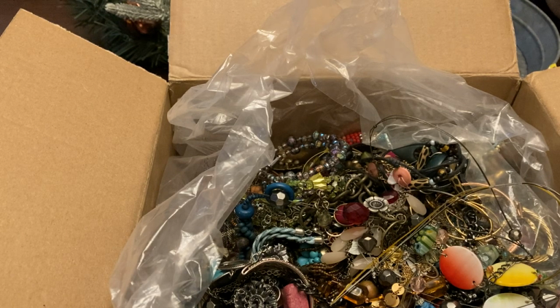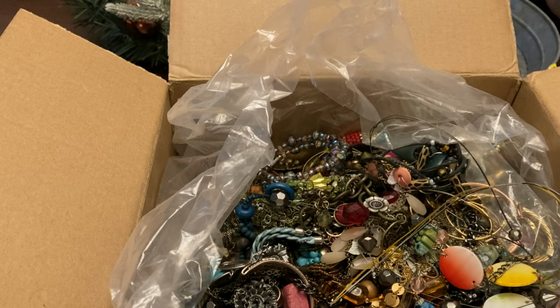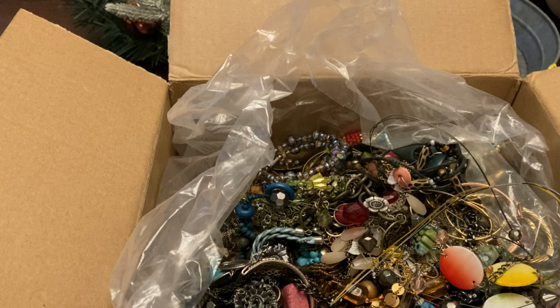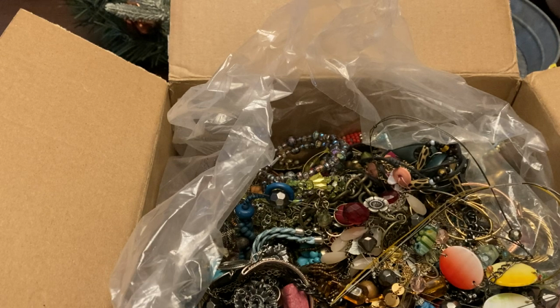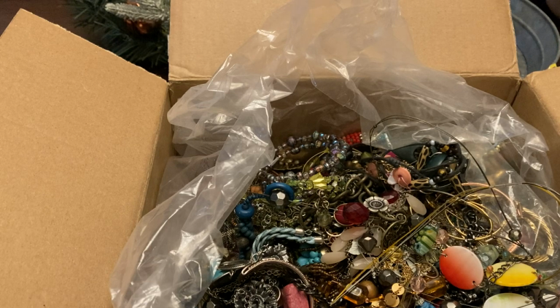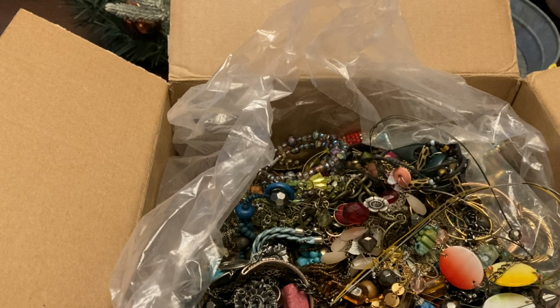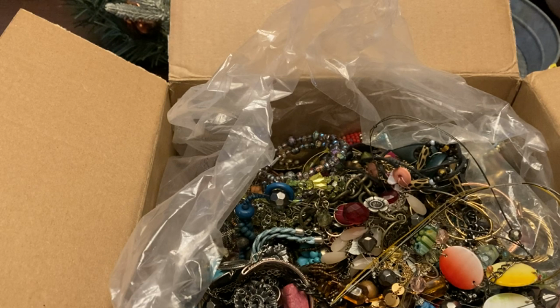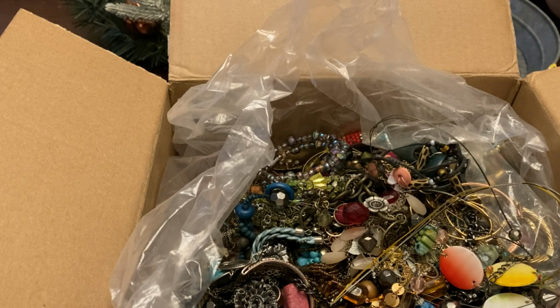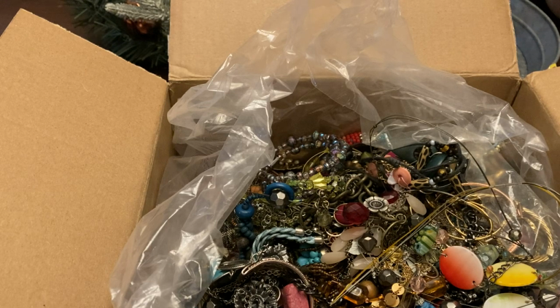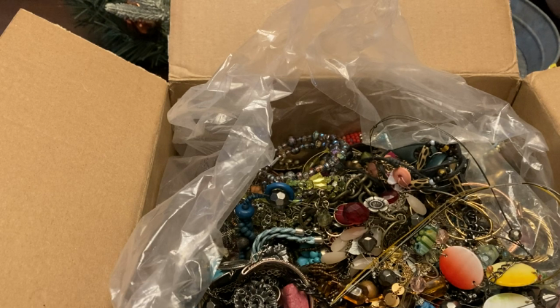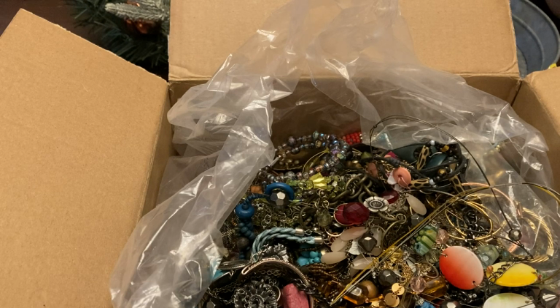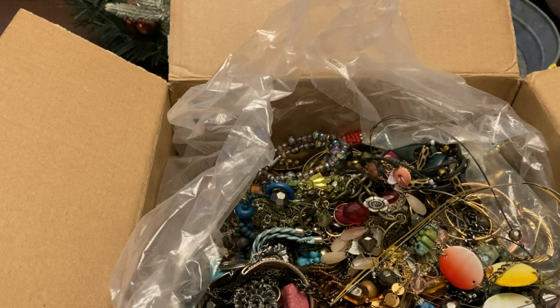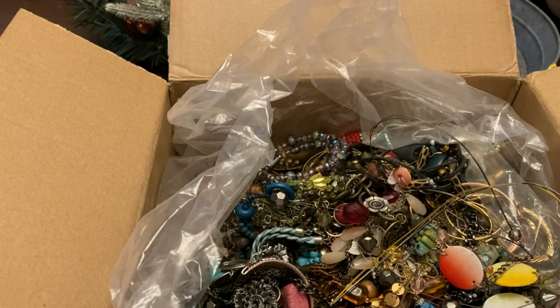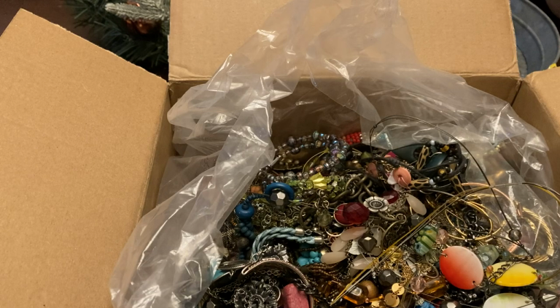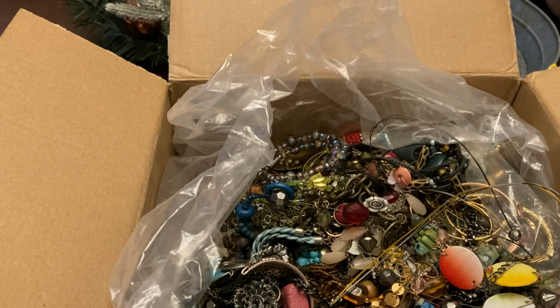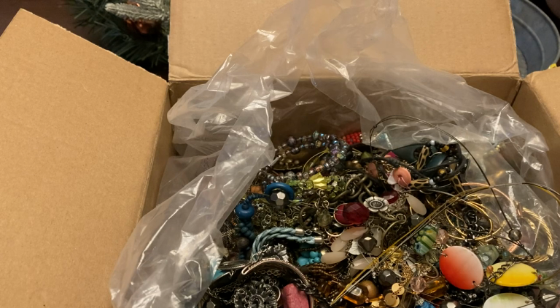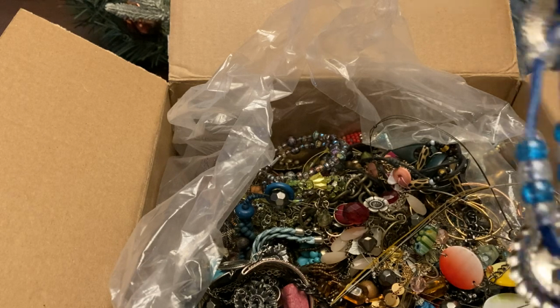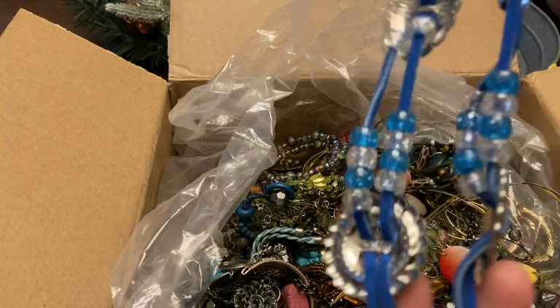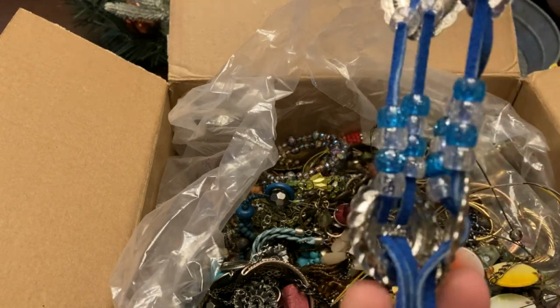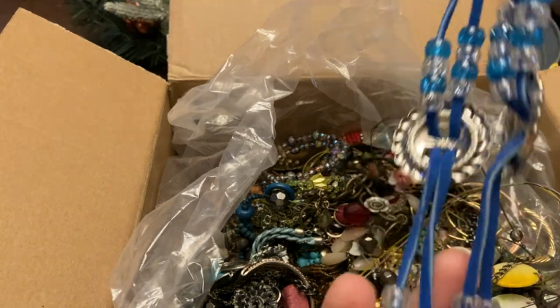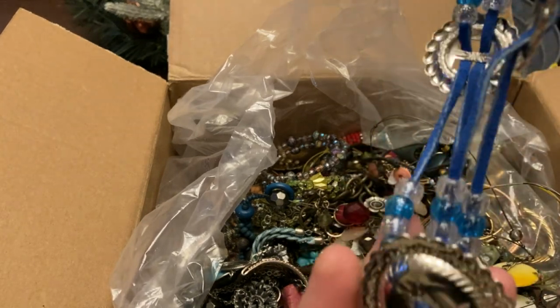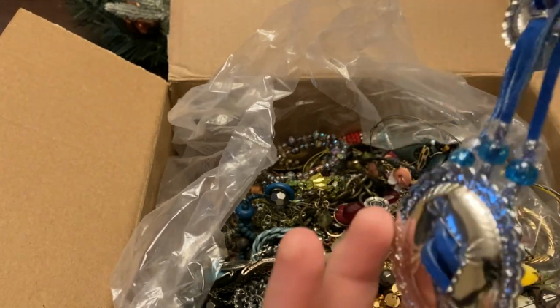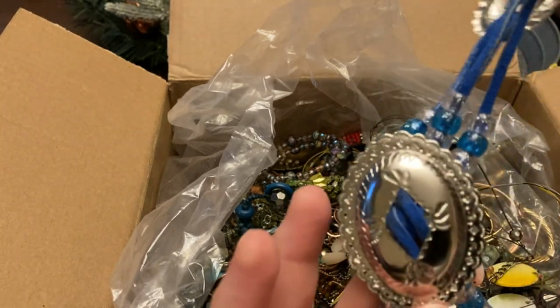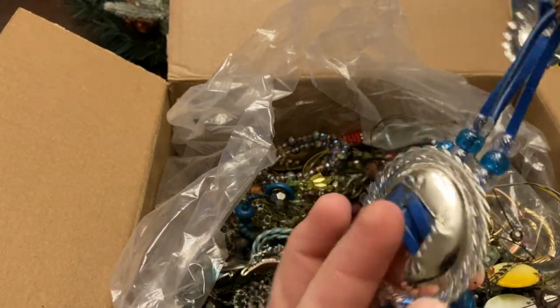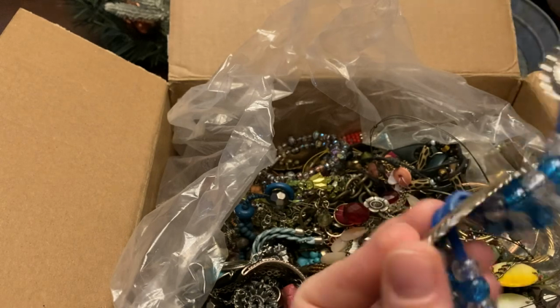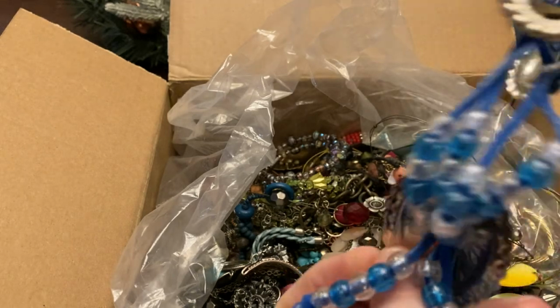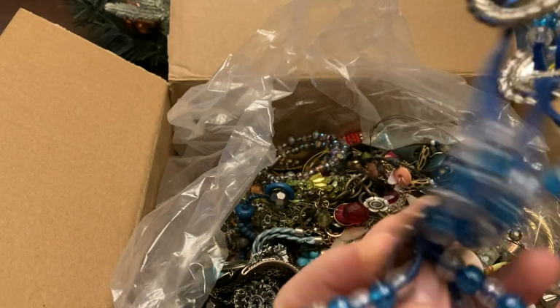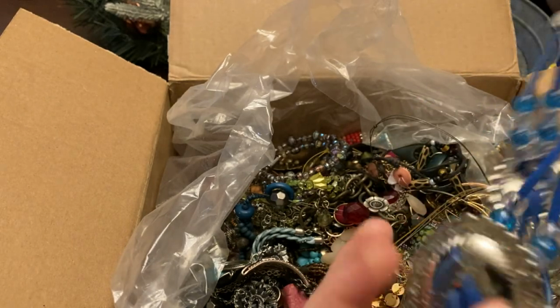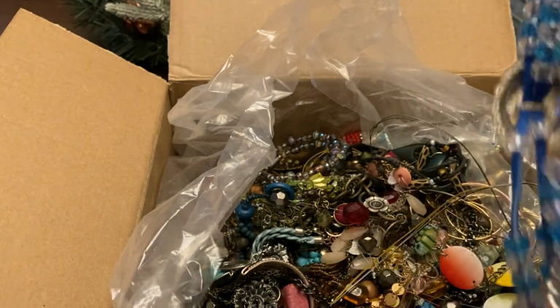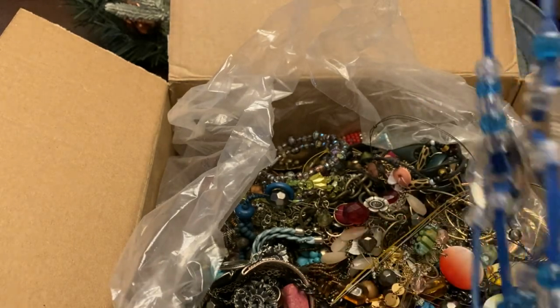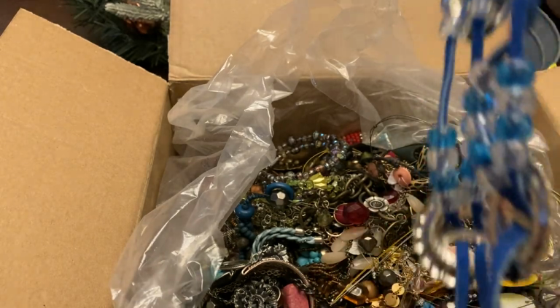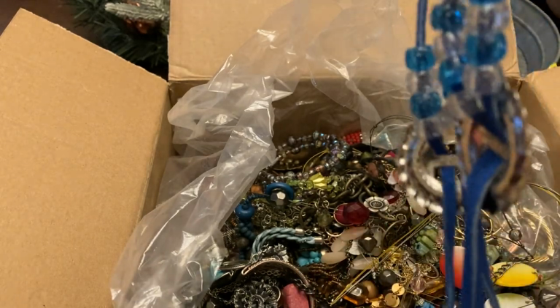This is a handmade little piece — it's got the southwest look, but the beads are just not great. This would go through the dollar sale.